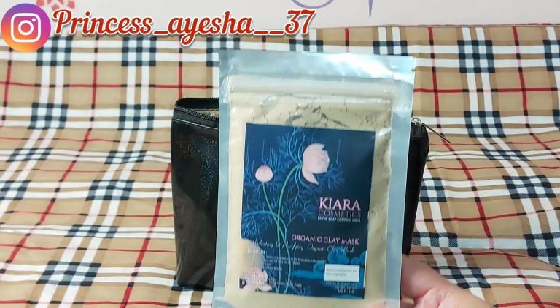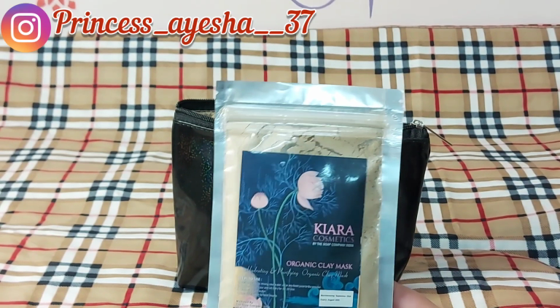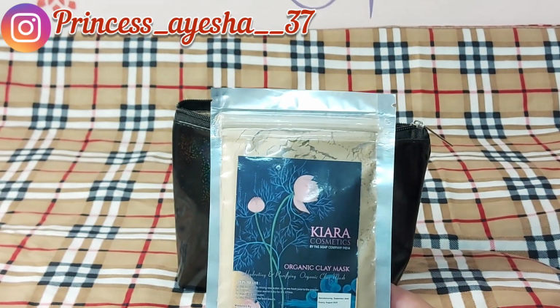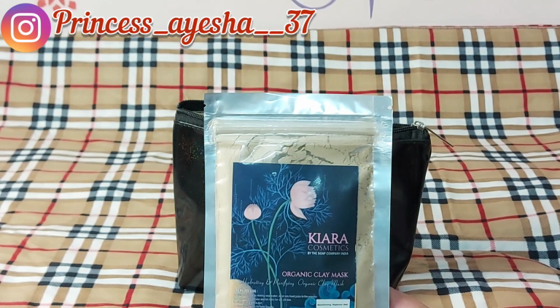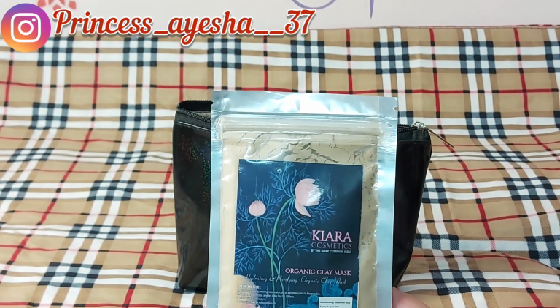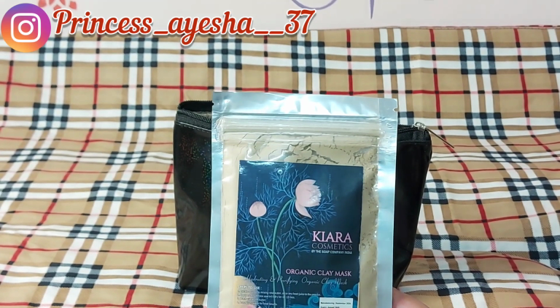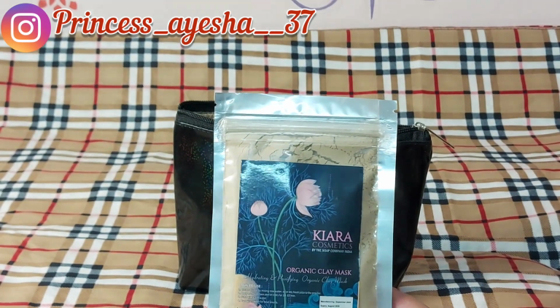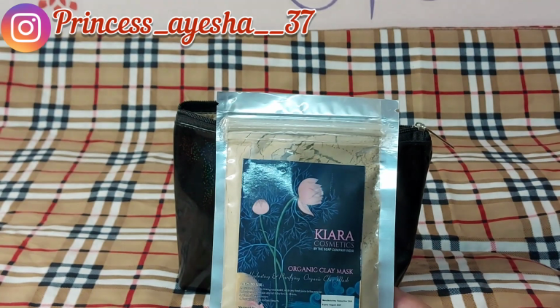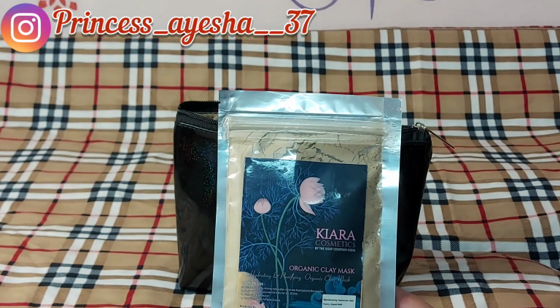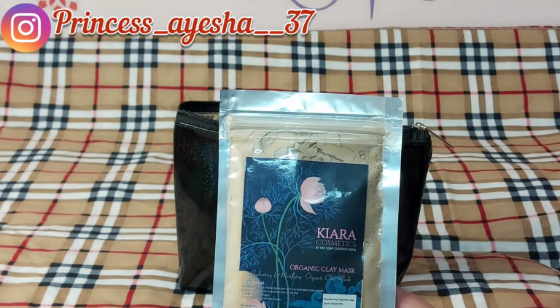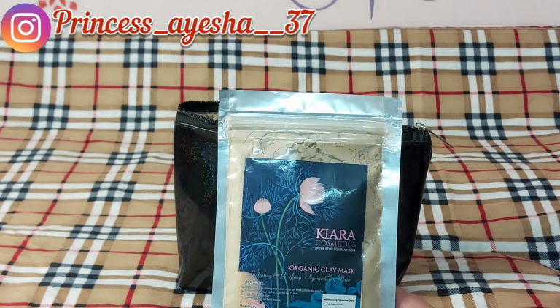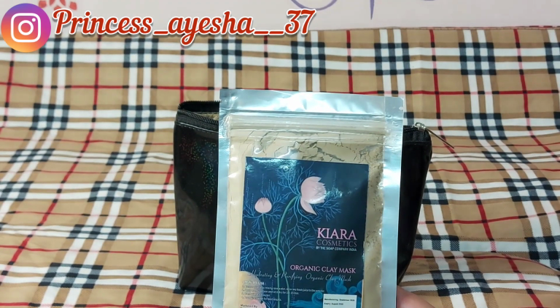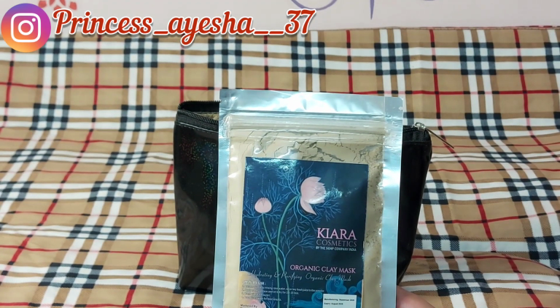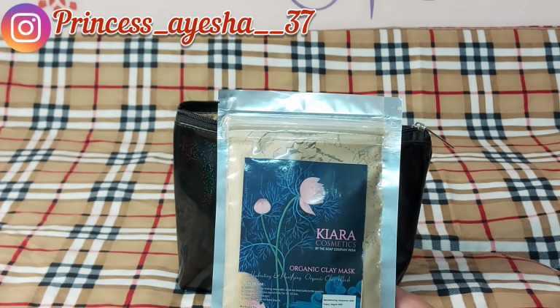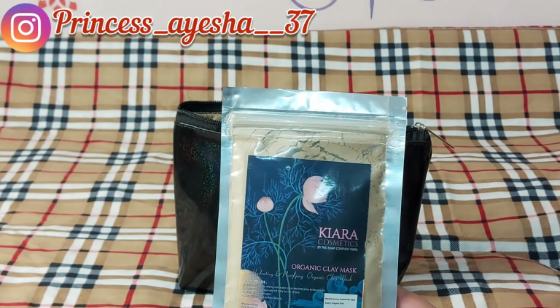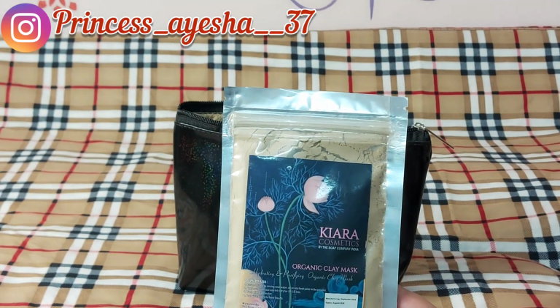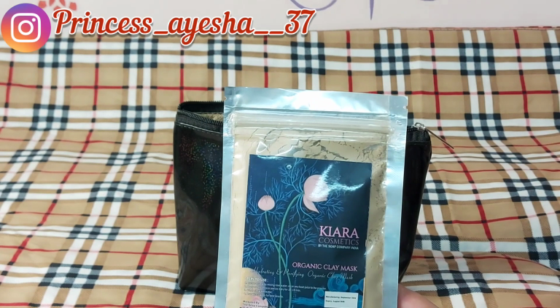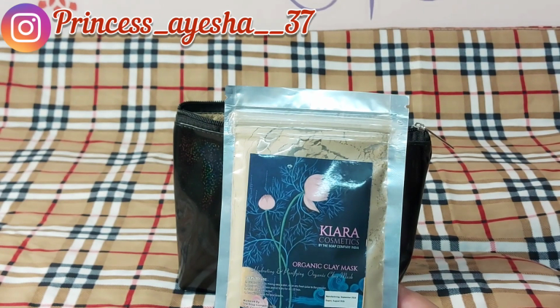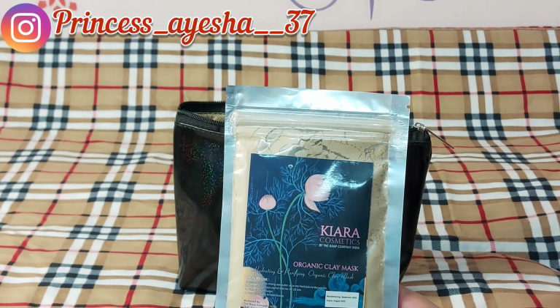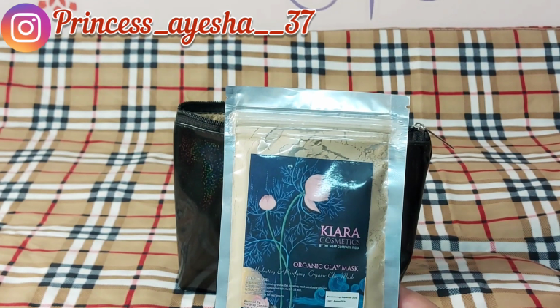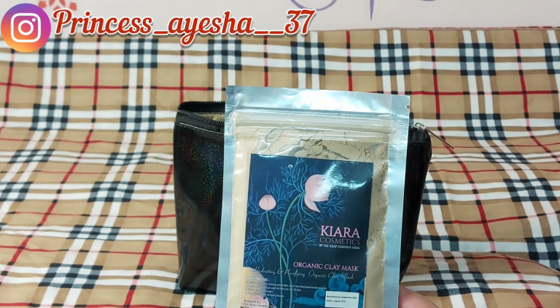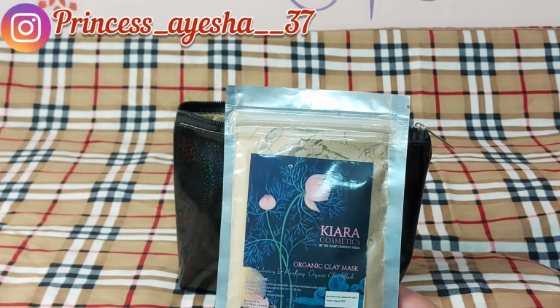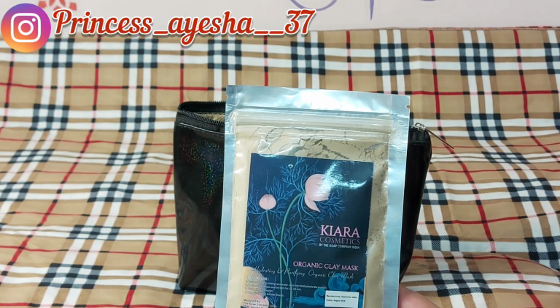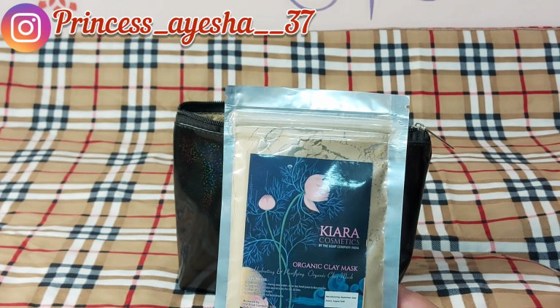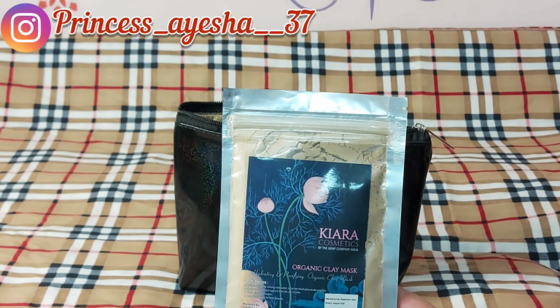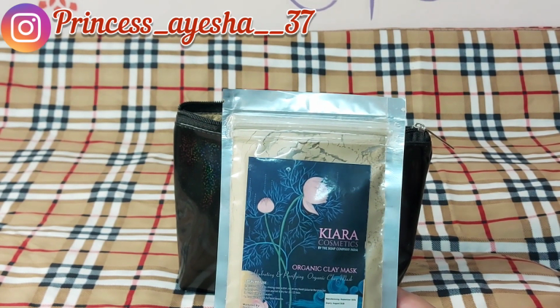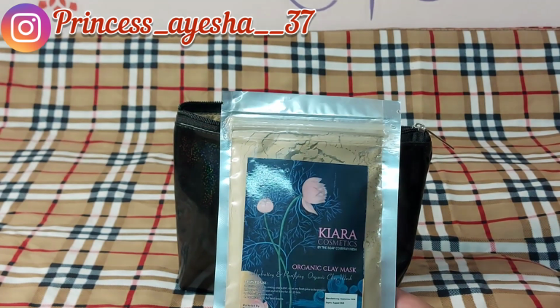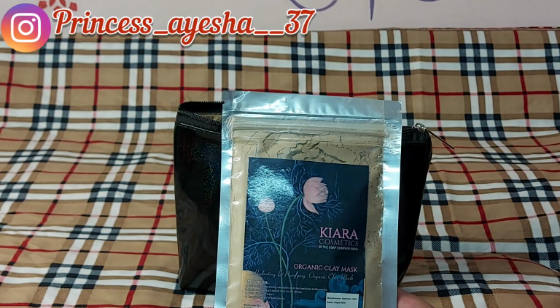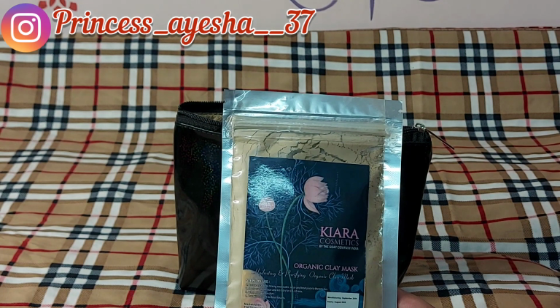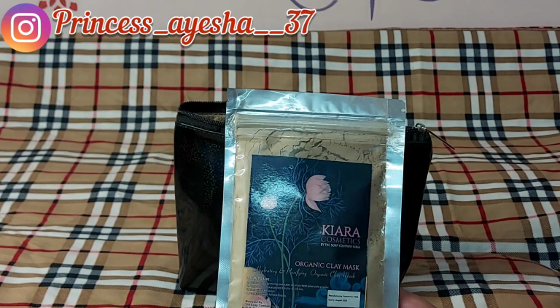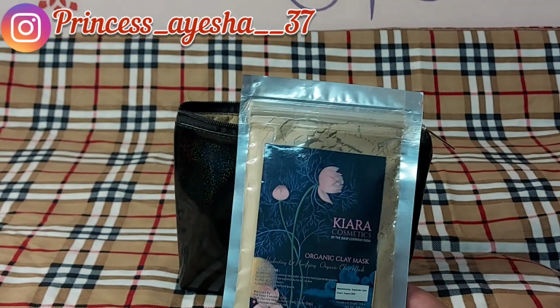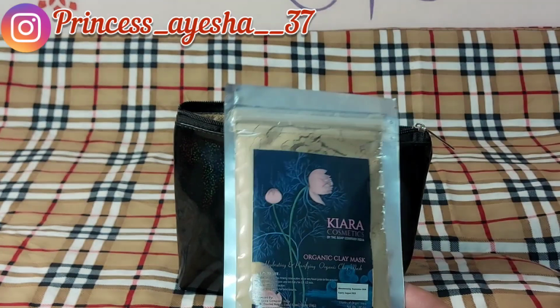This is the second product I have received in my Fab Bag — that is the Kiara Cosmetics Organic Clay Mask. Its MRP is 349 and this is in its full size.